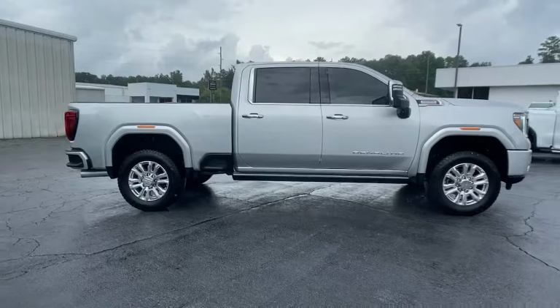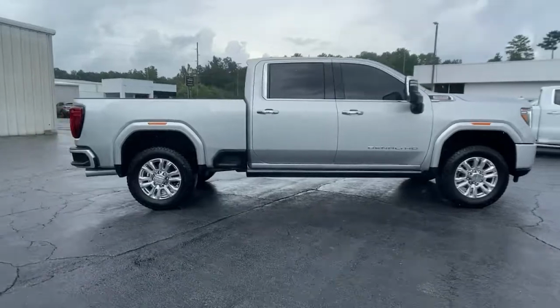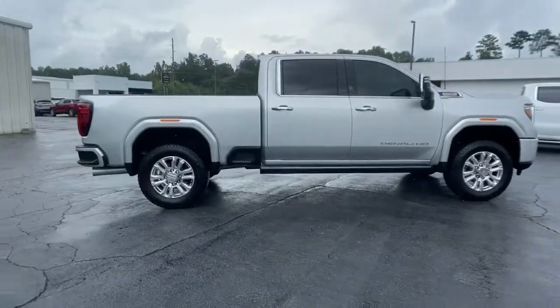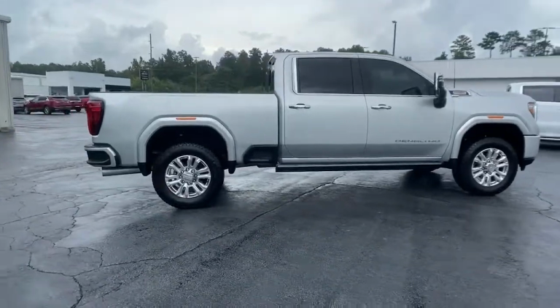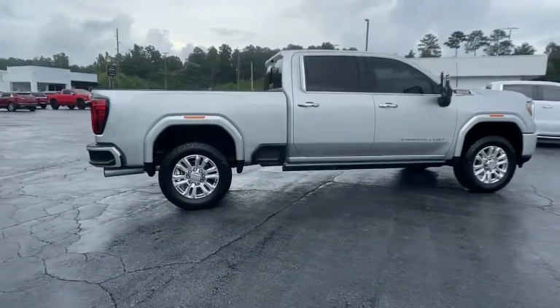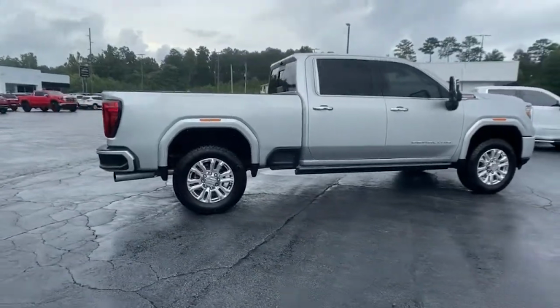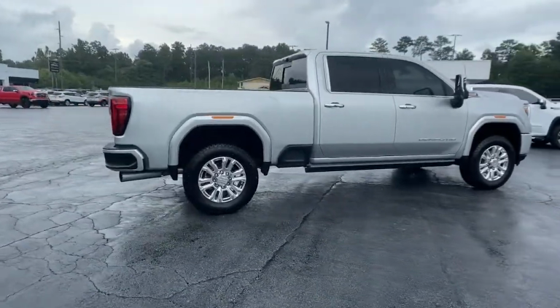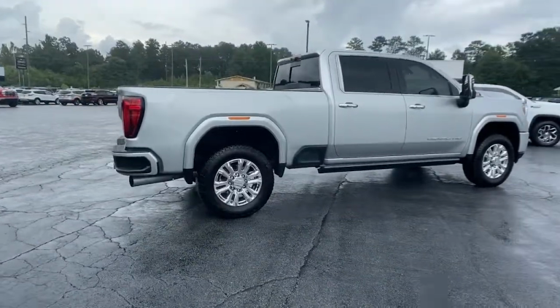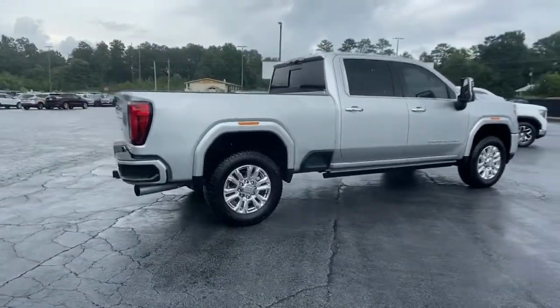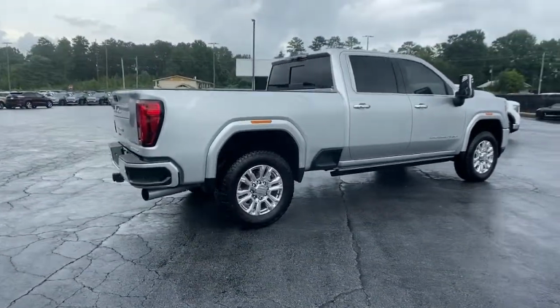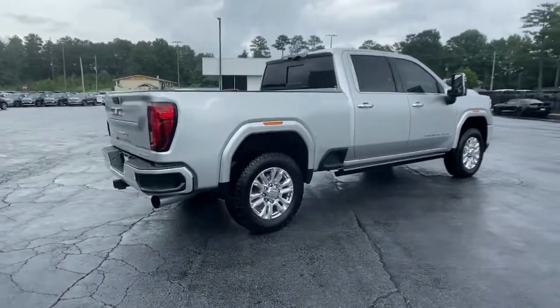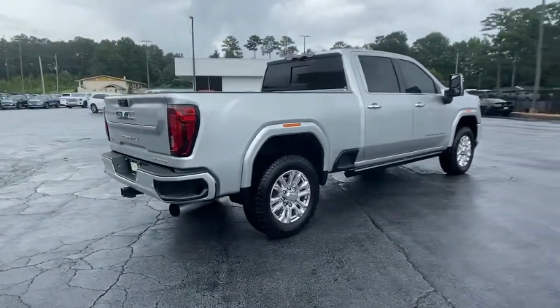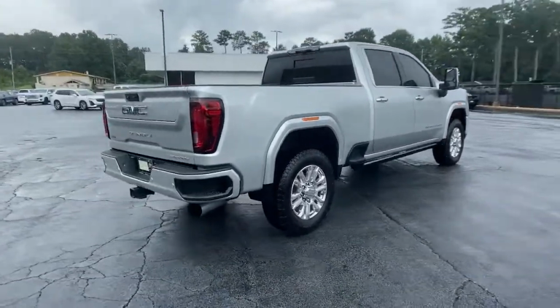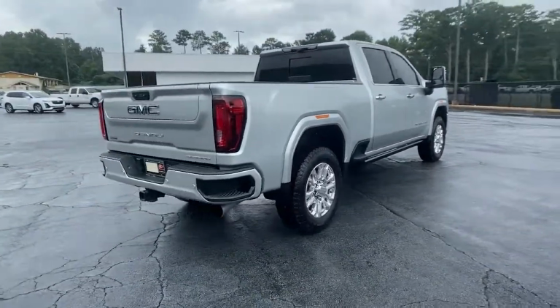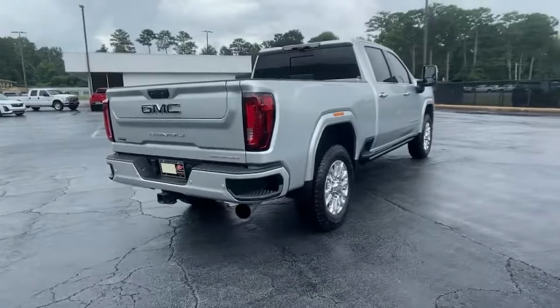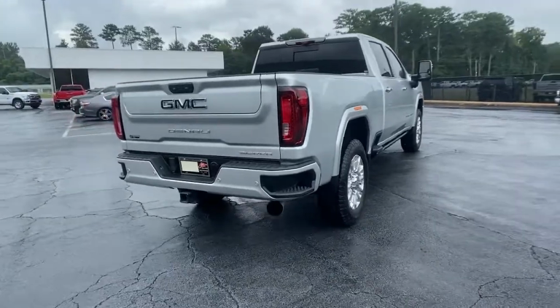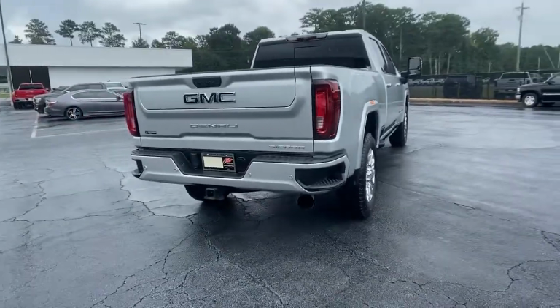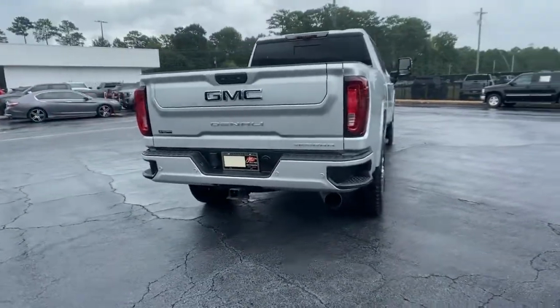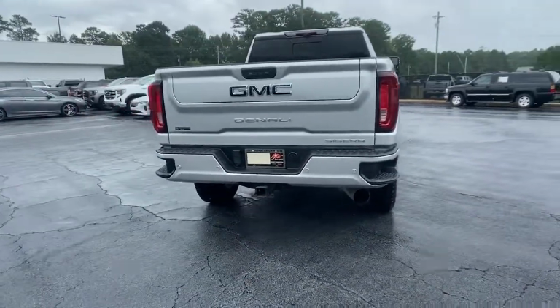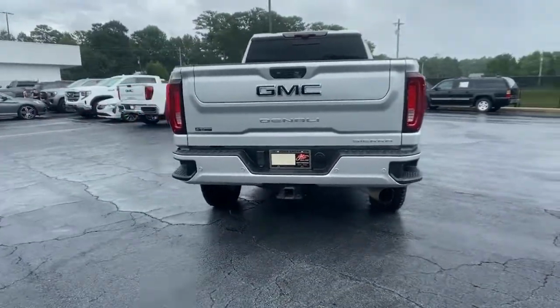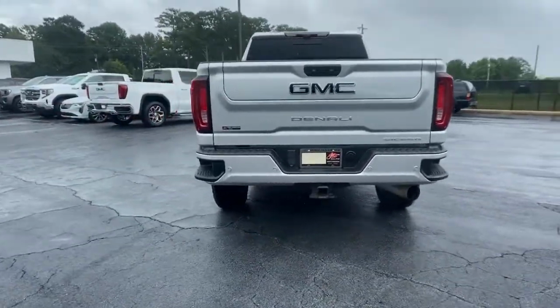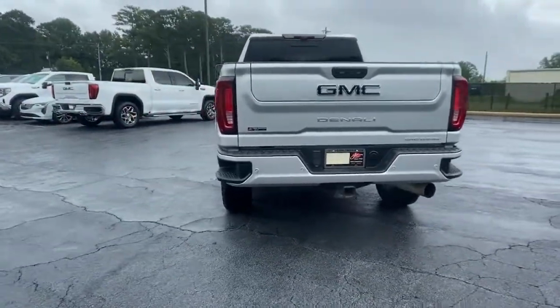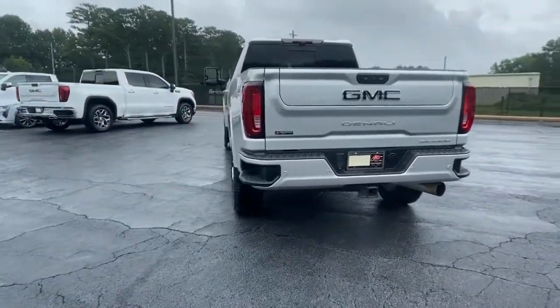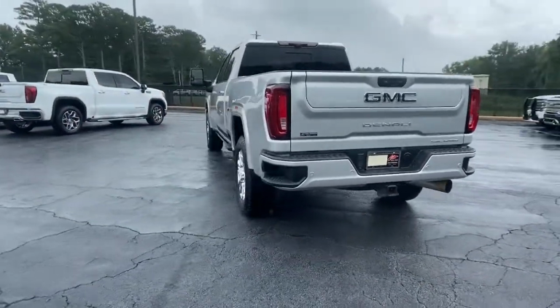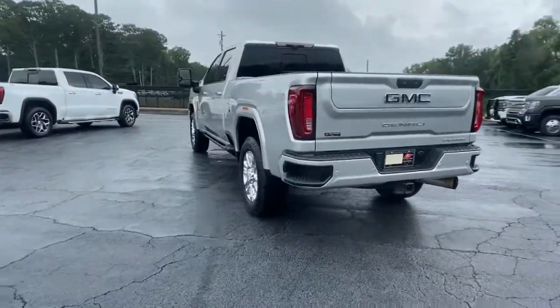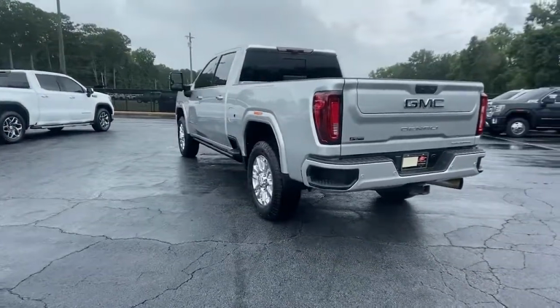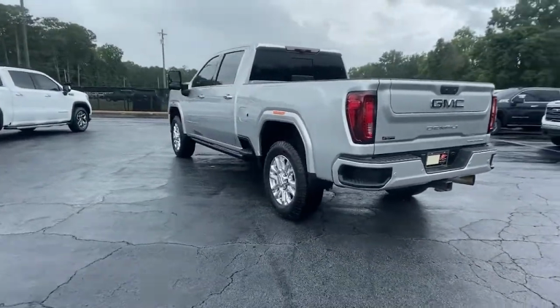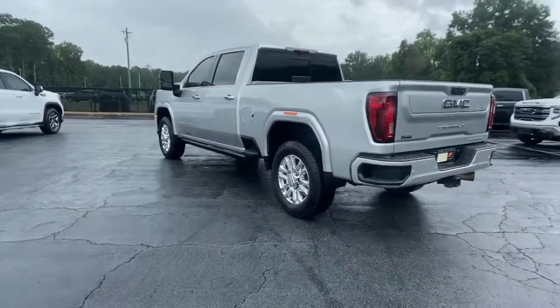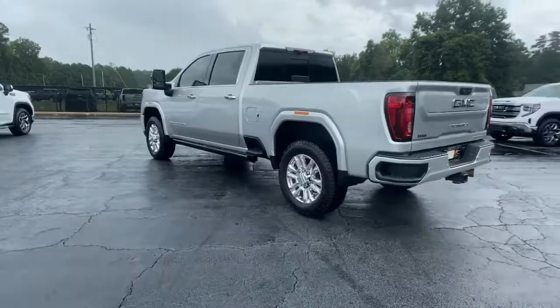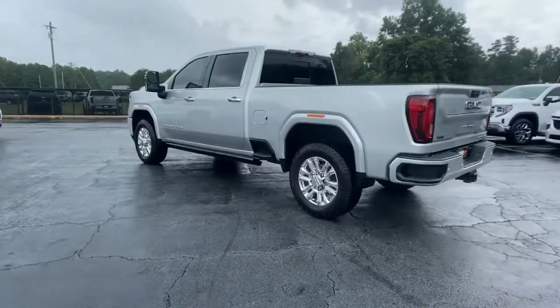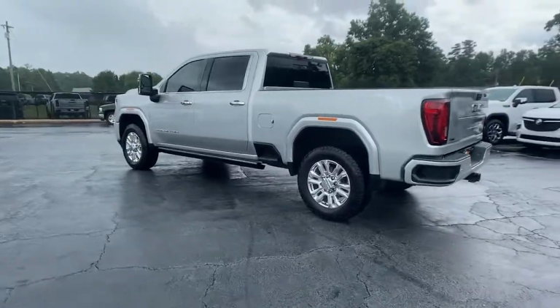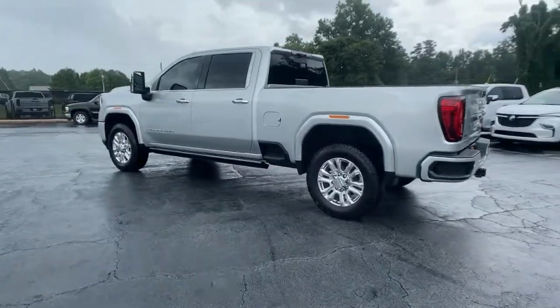Enjoy a view of this hard-working, boldly styled GMC Sierra — the full-size pickup available with a range of powertrains and options designed to prioritize the capabilities you've been looking for.